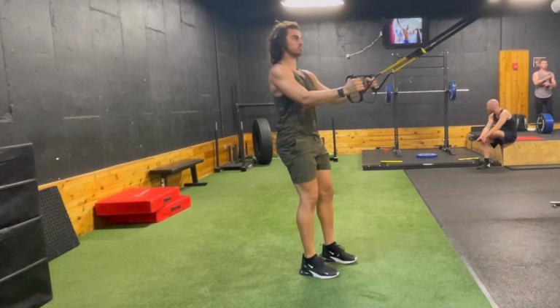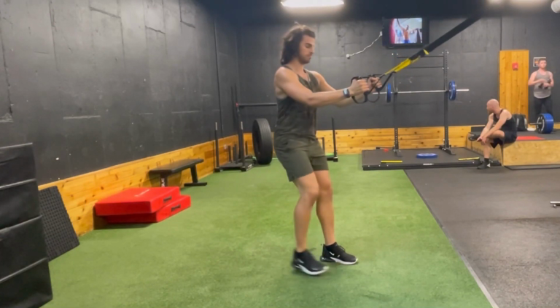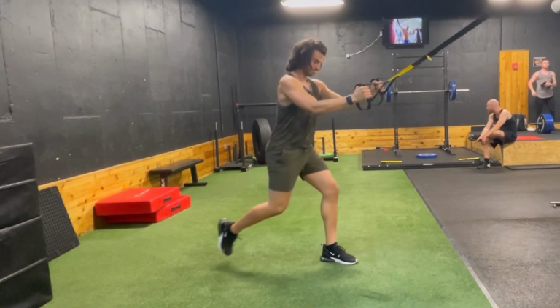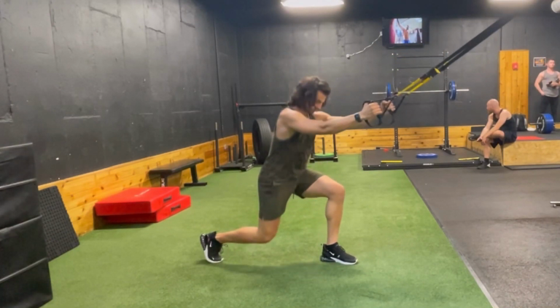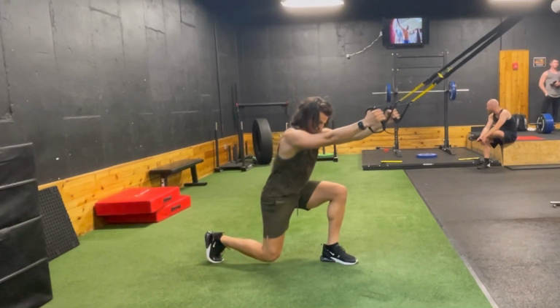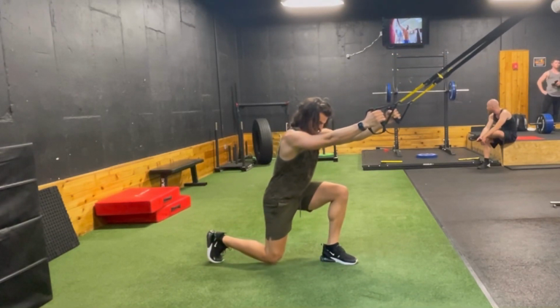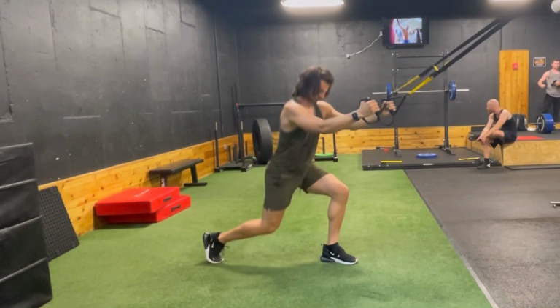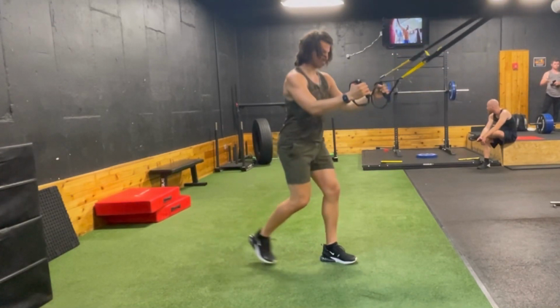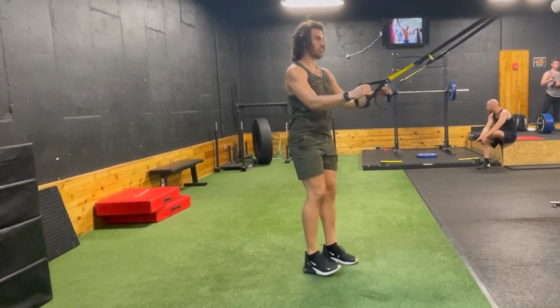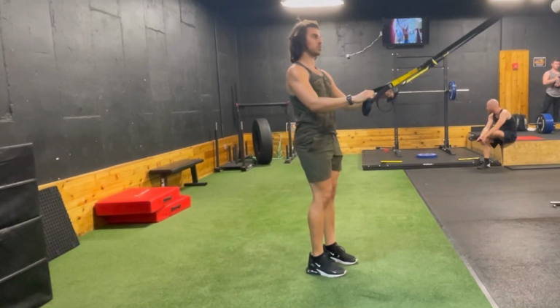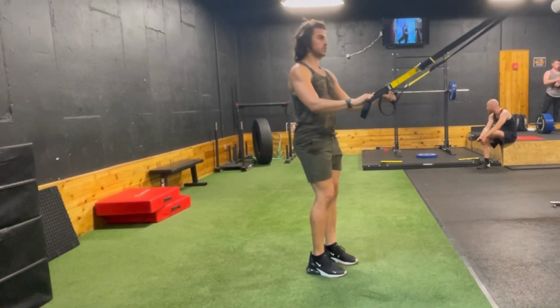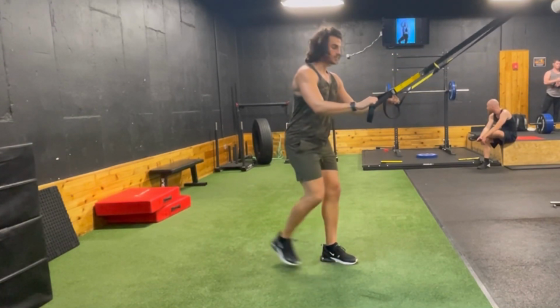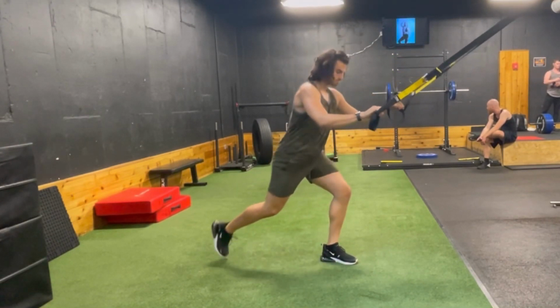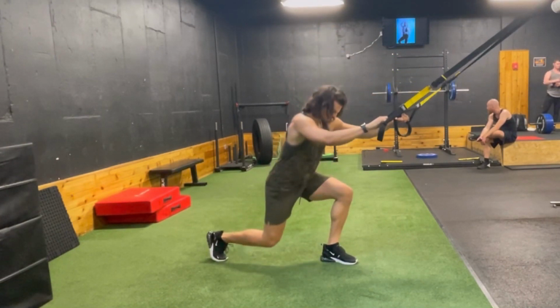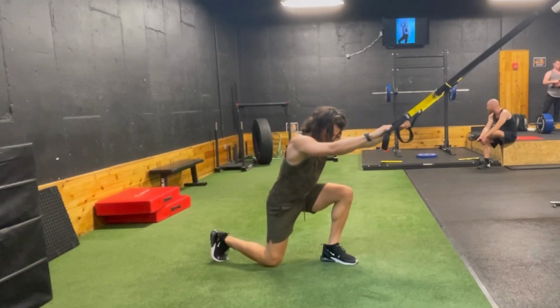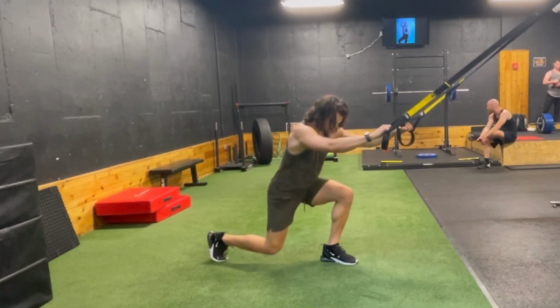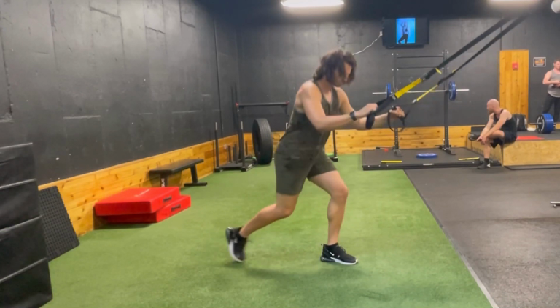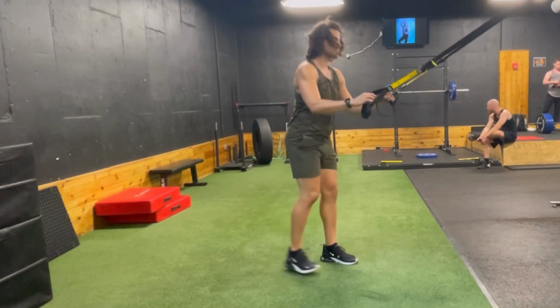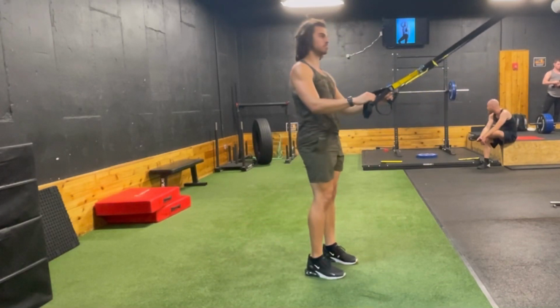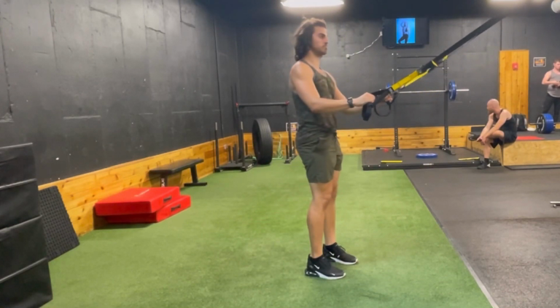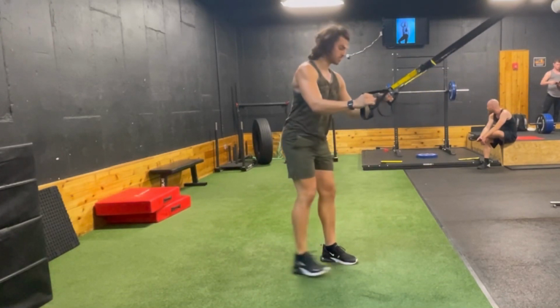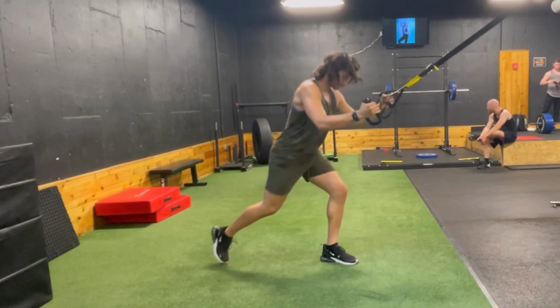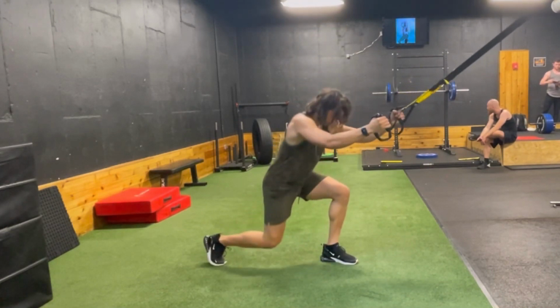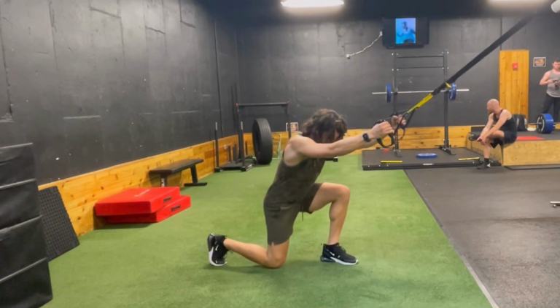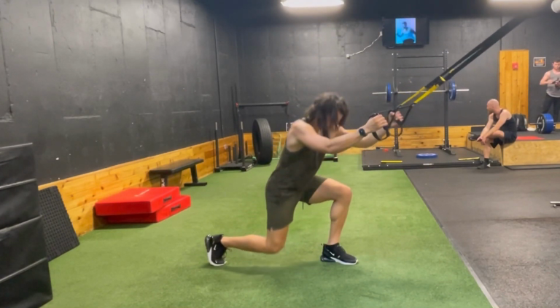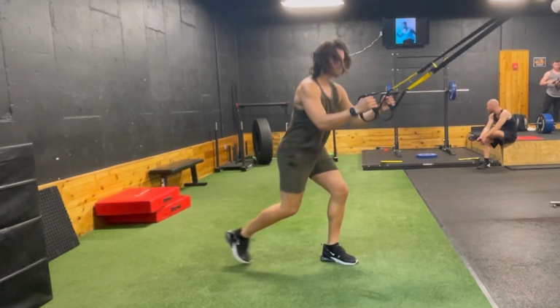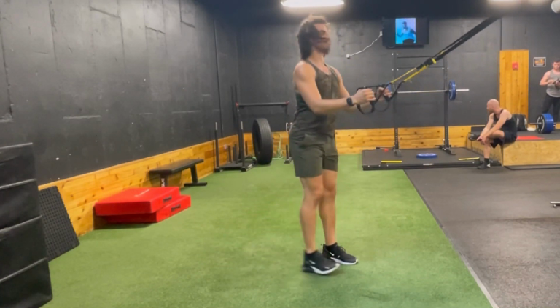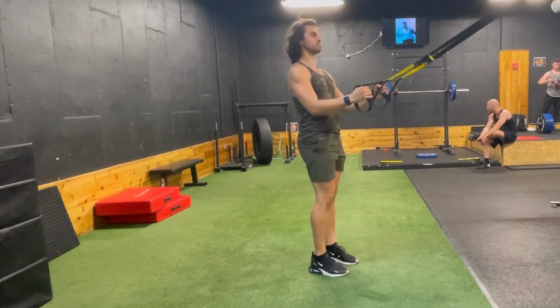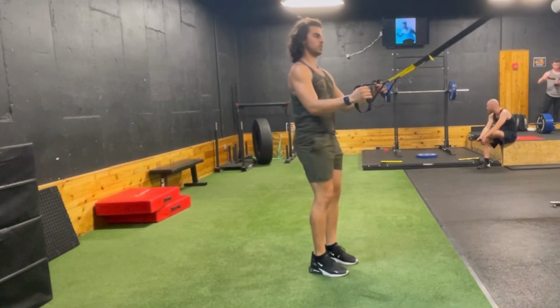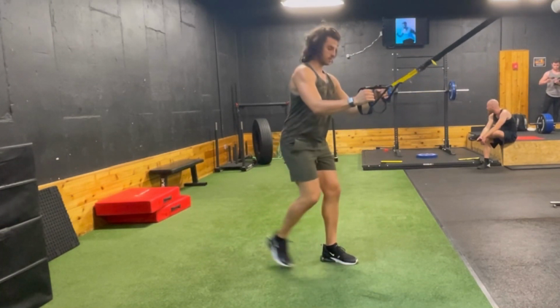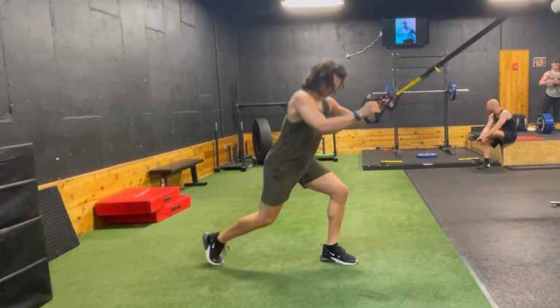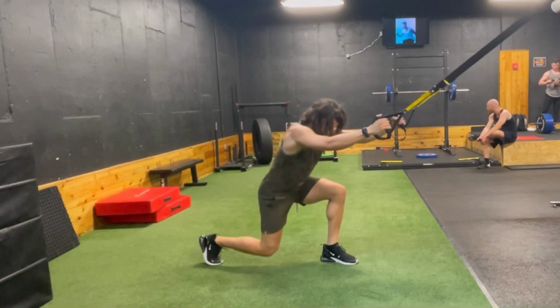This is actually not that much easier than a regular lunge, but it just gives you a little bit more stability and allows you to focus more on that front leg. Awesome leg developer — give it a go.